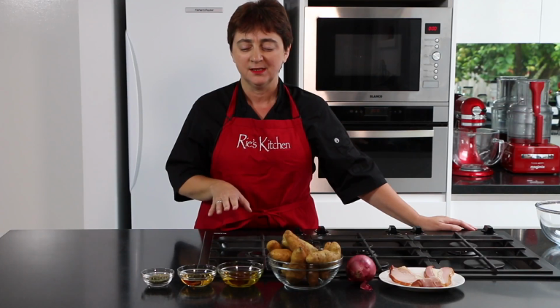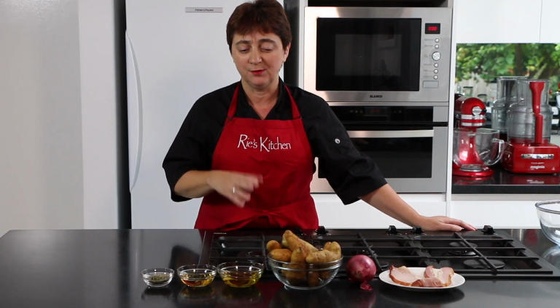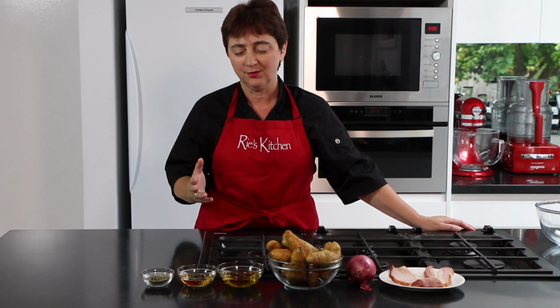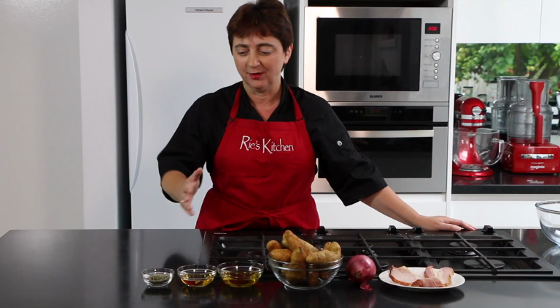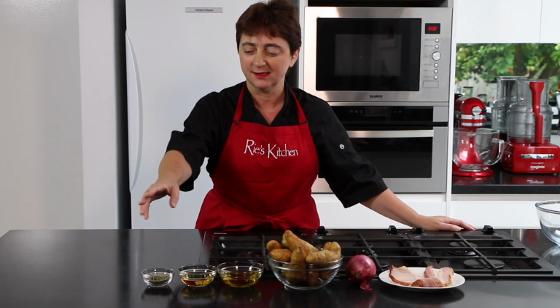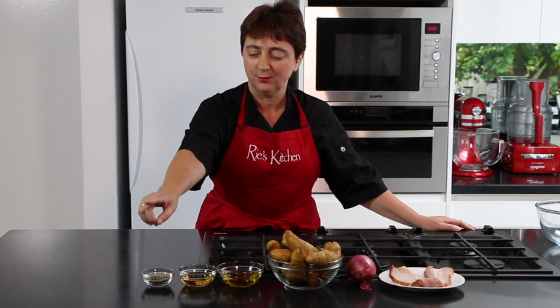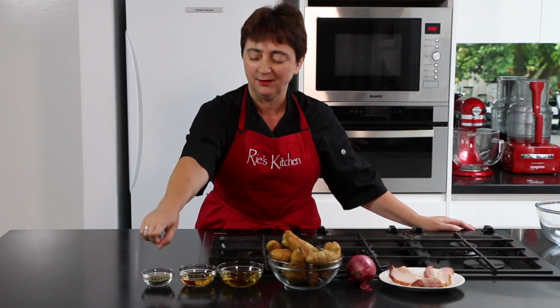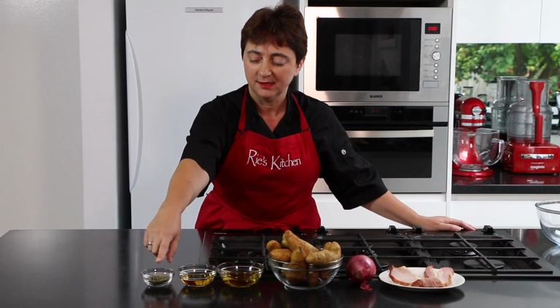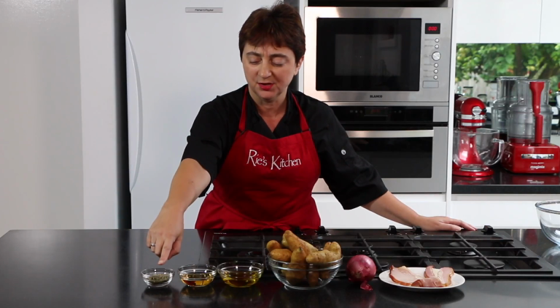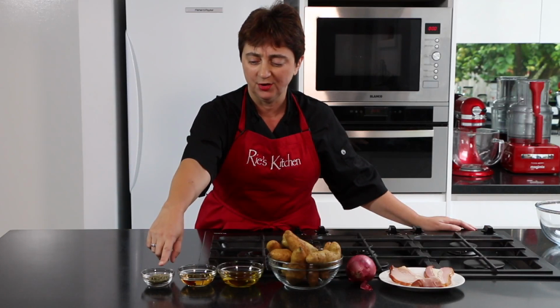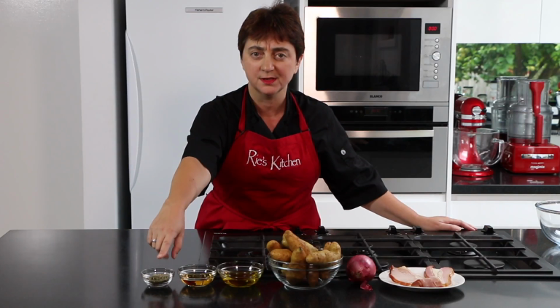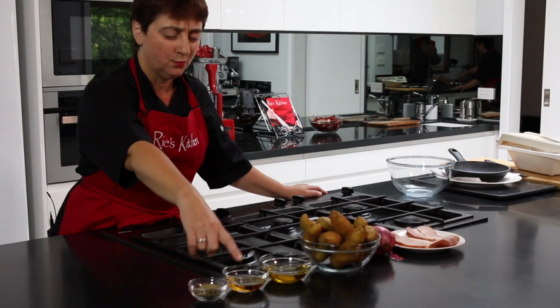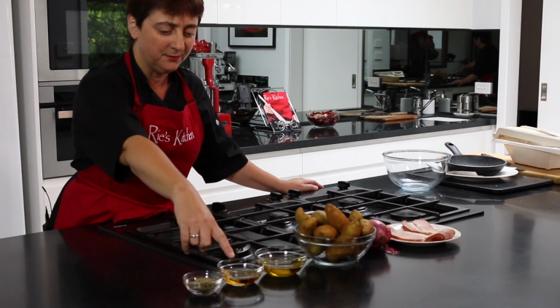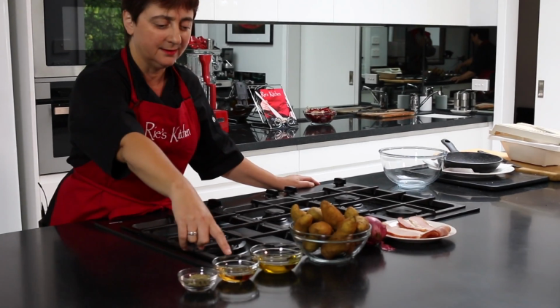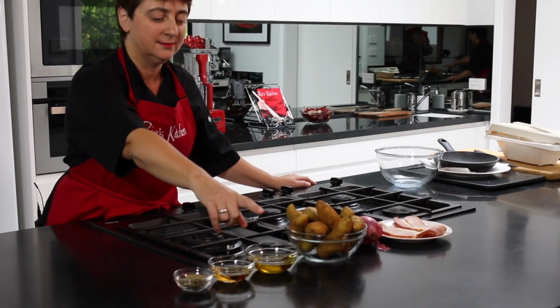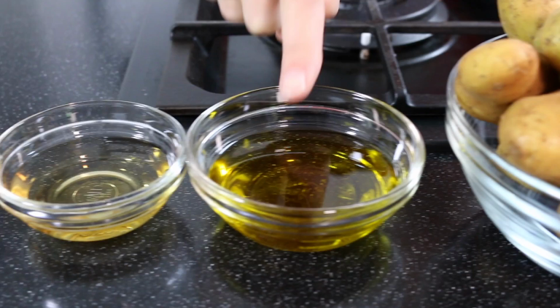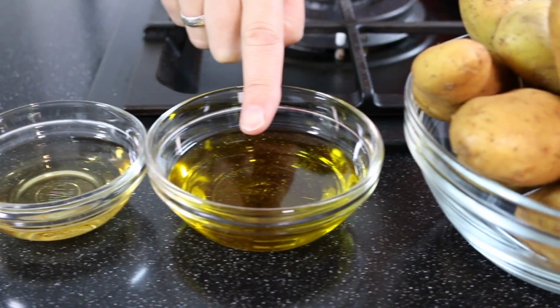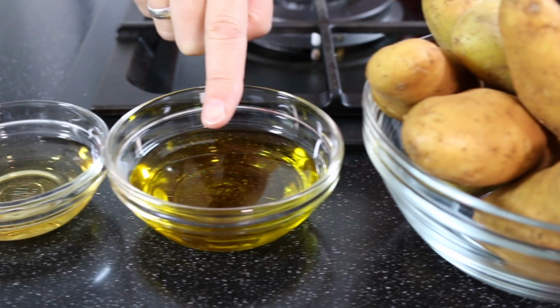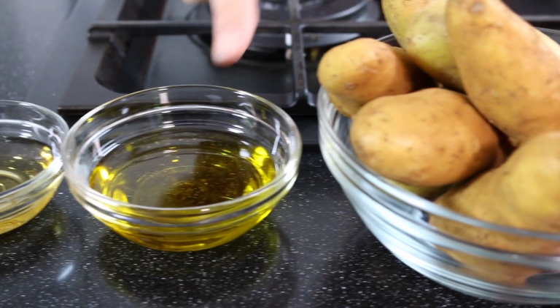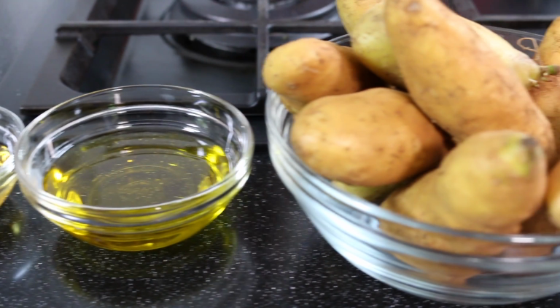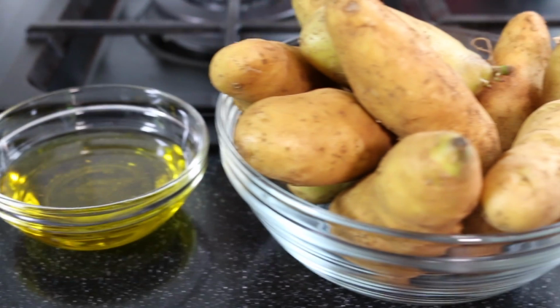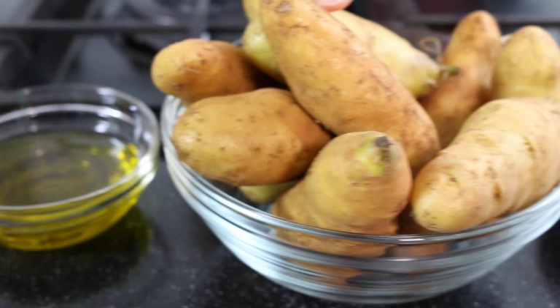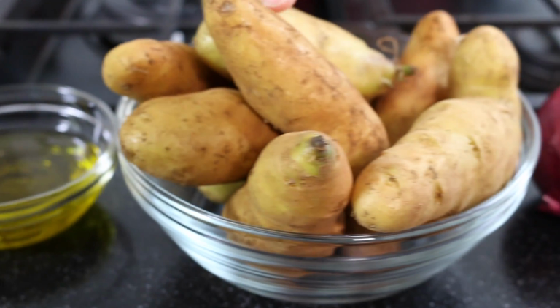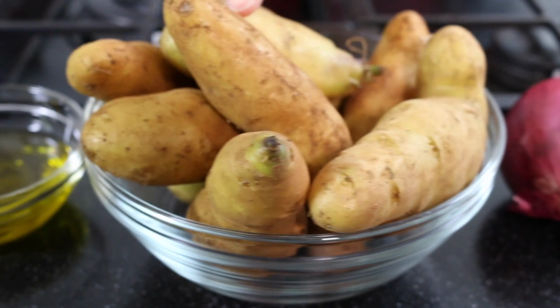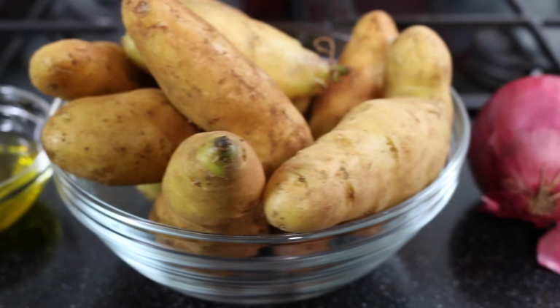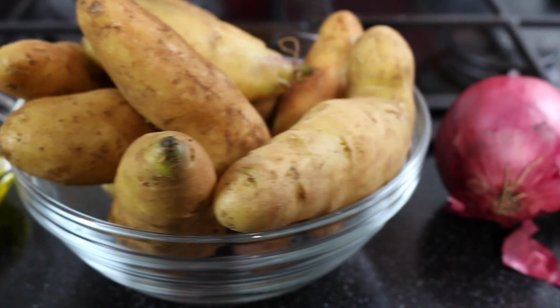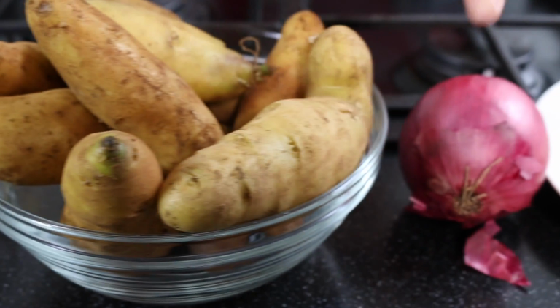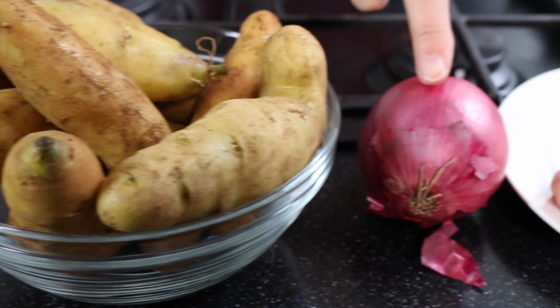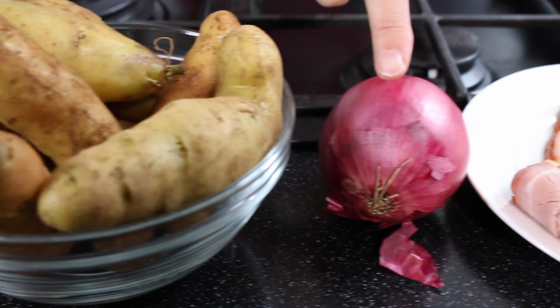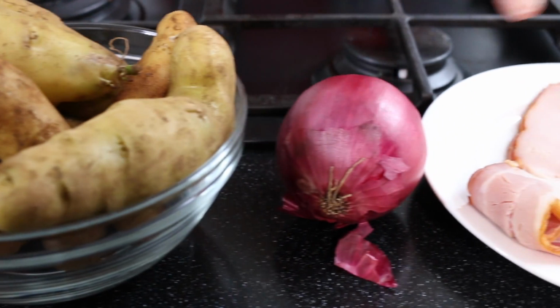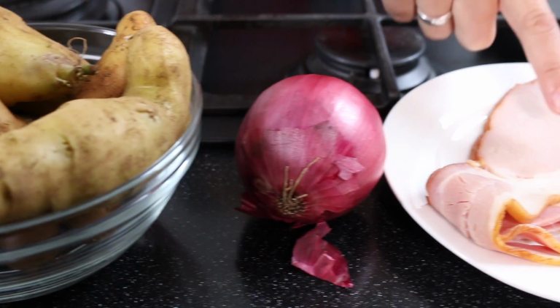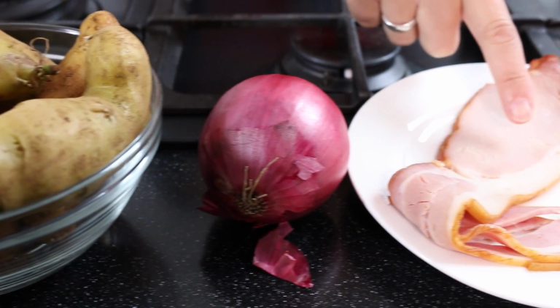Running through our ingredients, we have some mixed dried herbs, white wine vinegar, good quality olive oil, the star attraction Kiffler potatoes, red onion and smoky bacon.